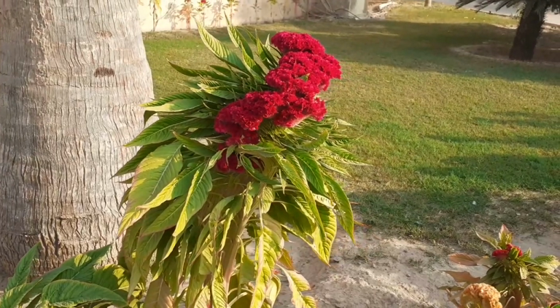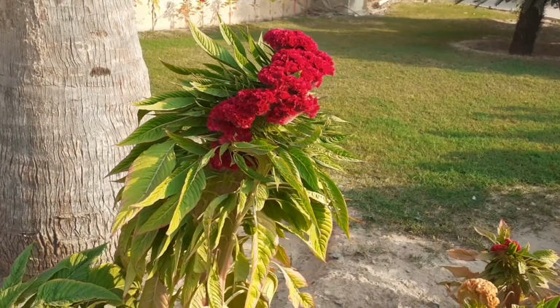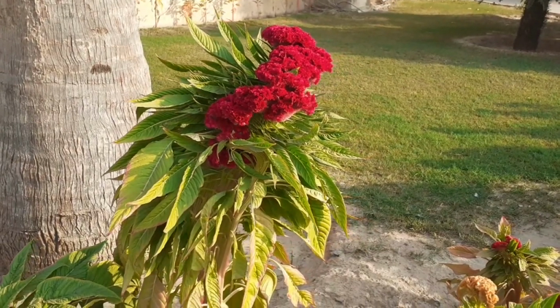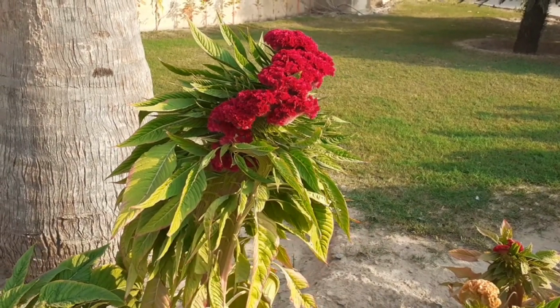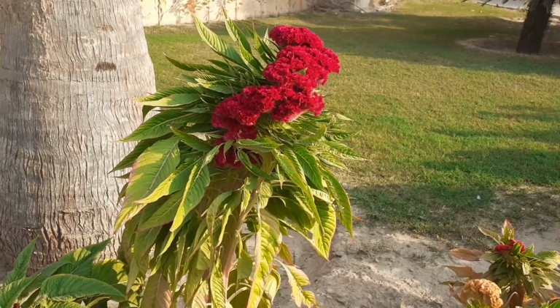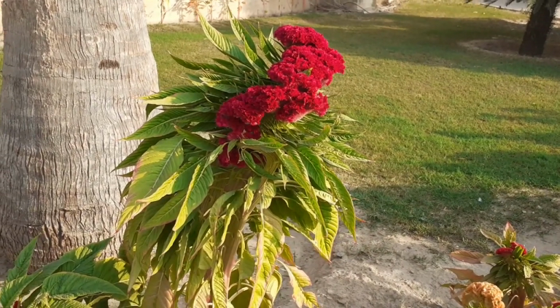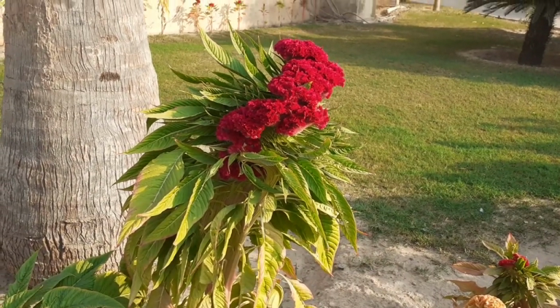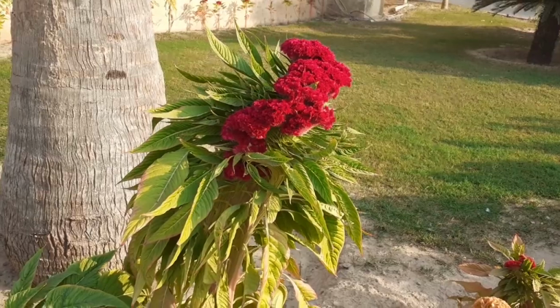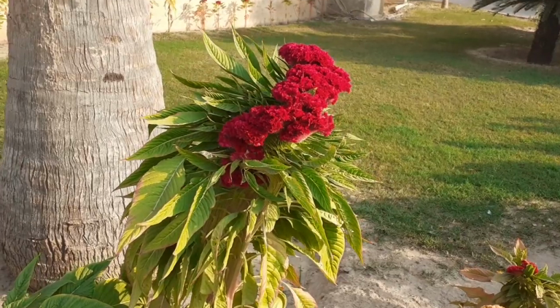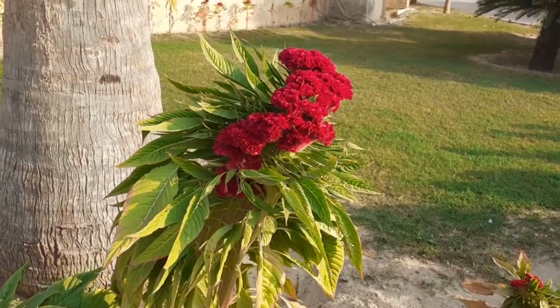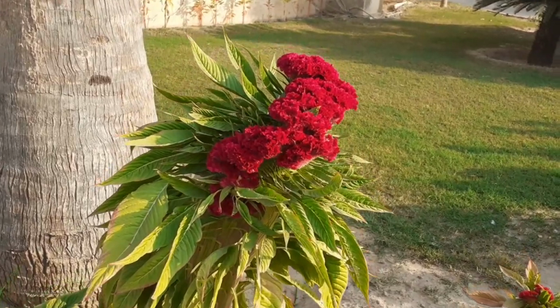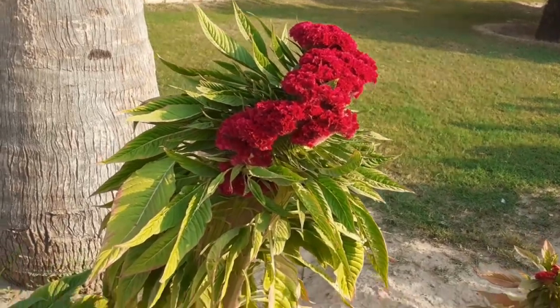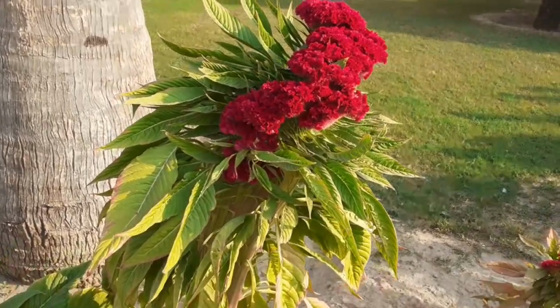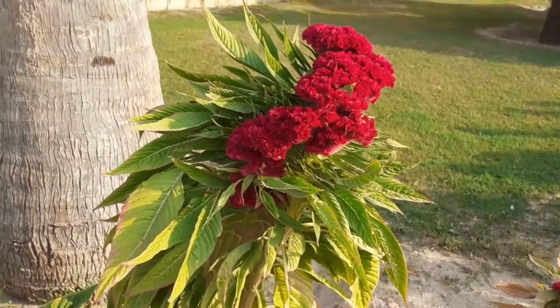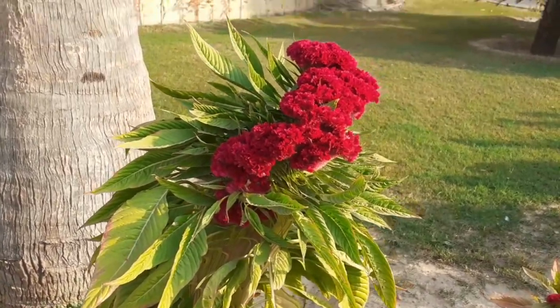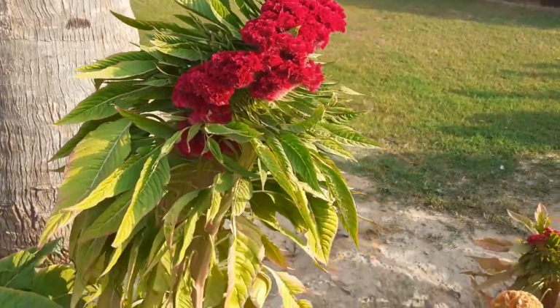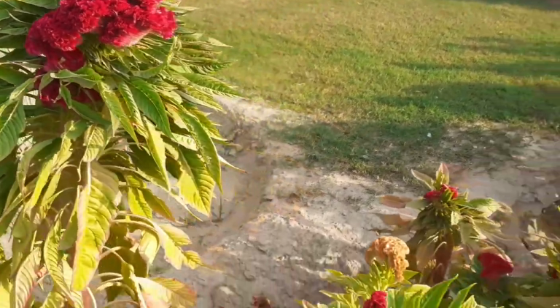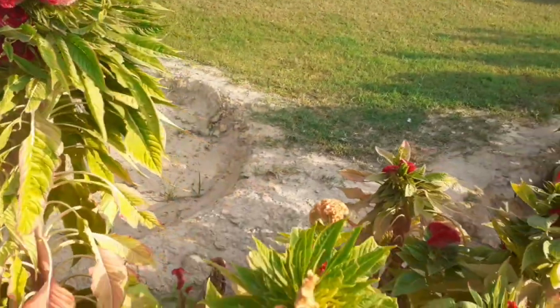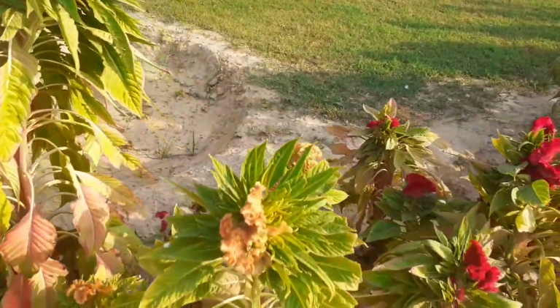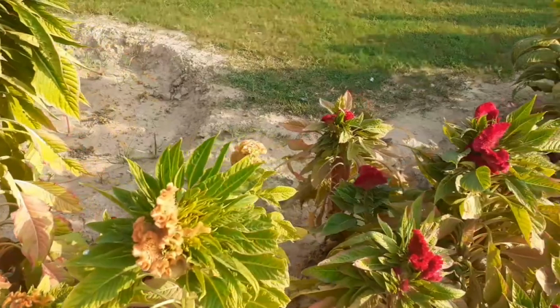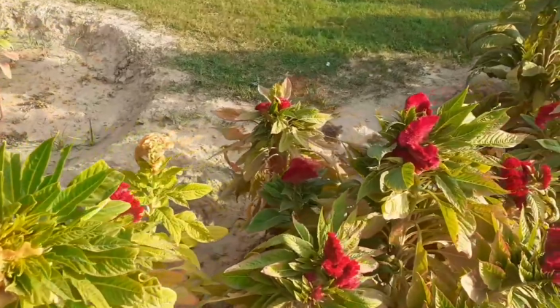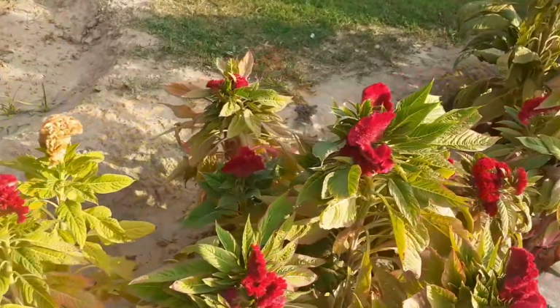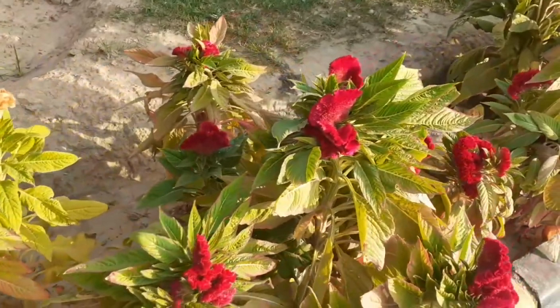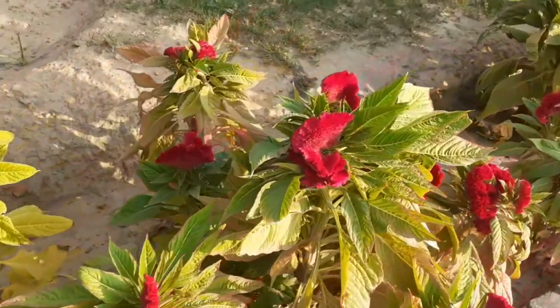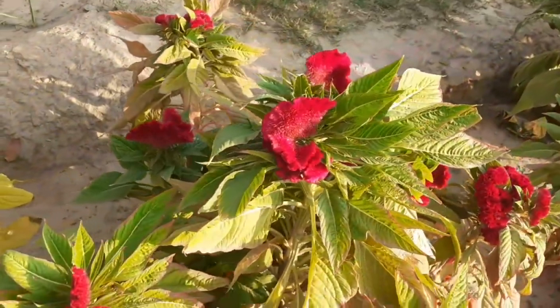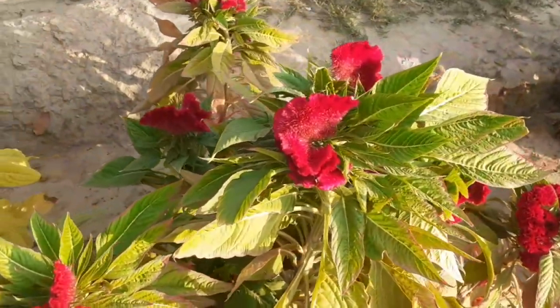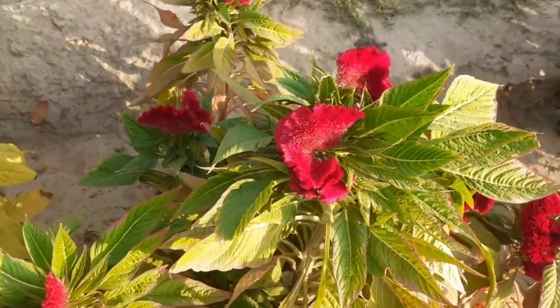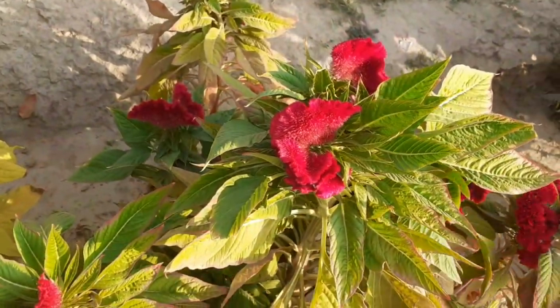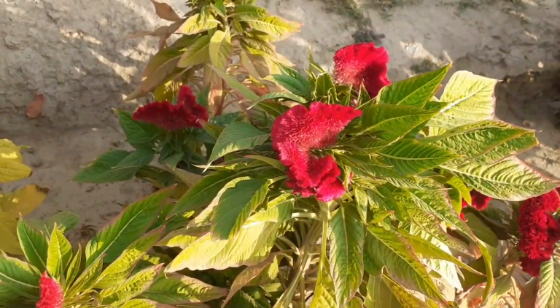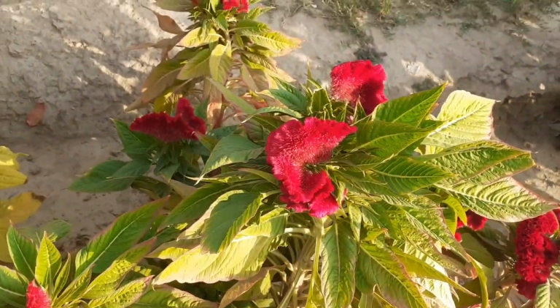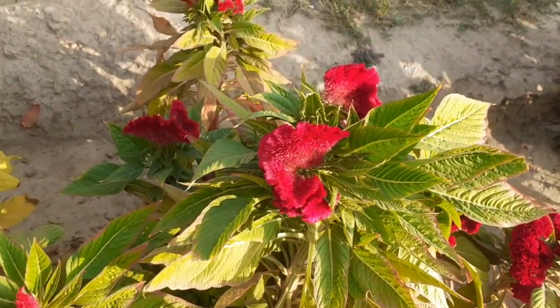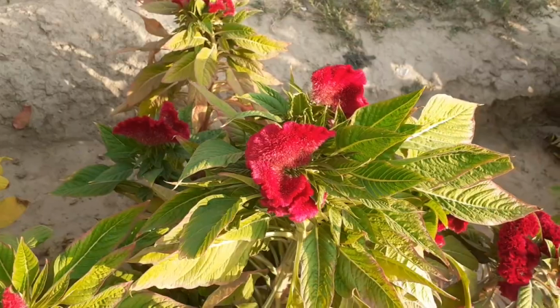Coxcomb traditionally grown in the red variety also blooms in yellow, pink, orange, and white. It's very easy to grow and a low-maintenance plant. It can be propagated easily by cuttings and seeds both.